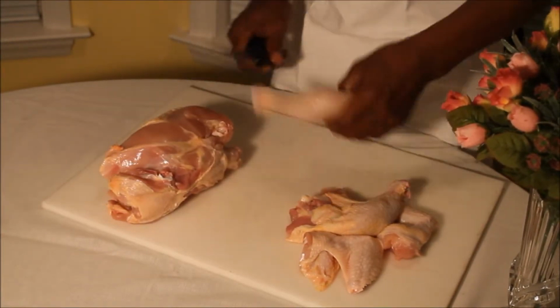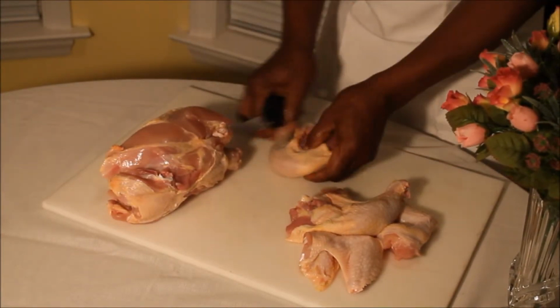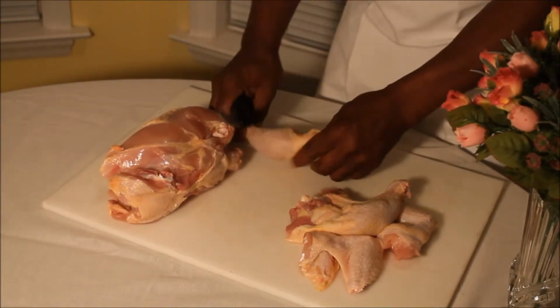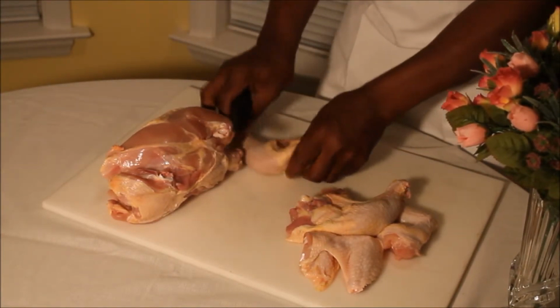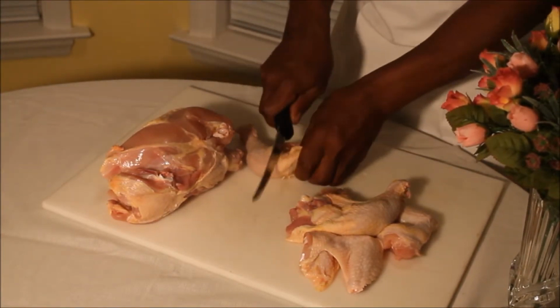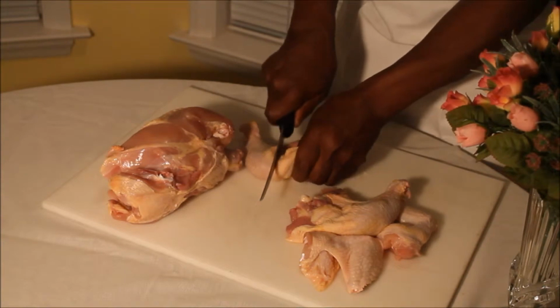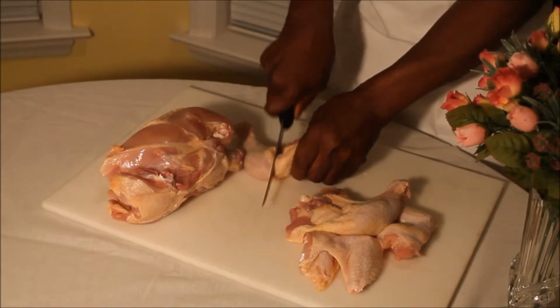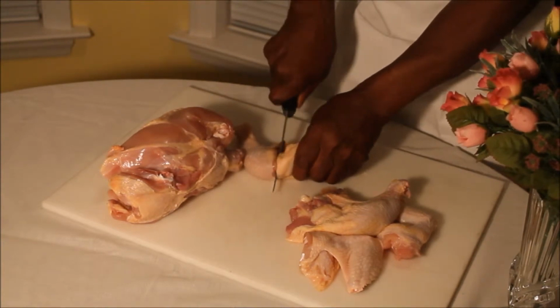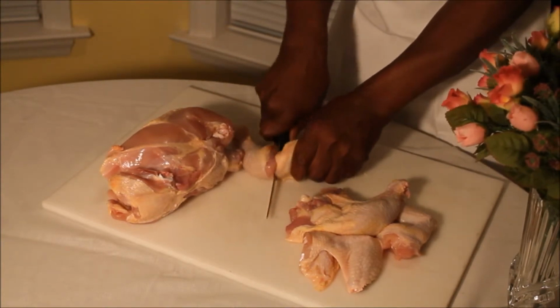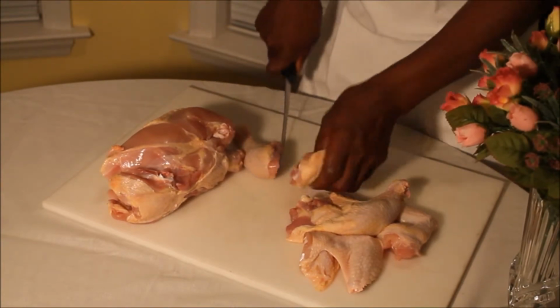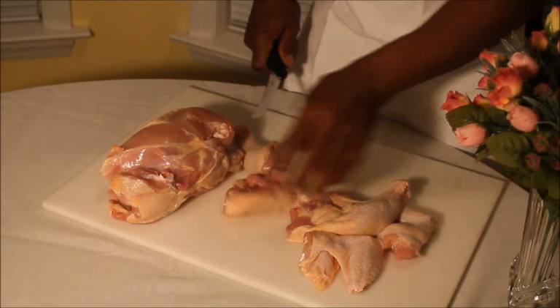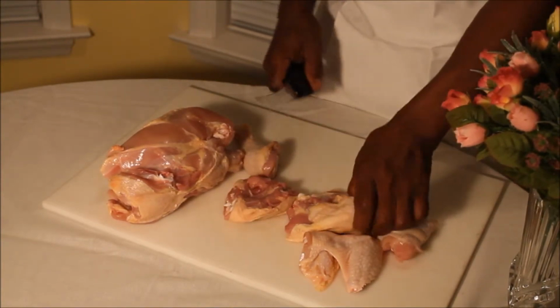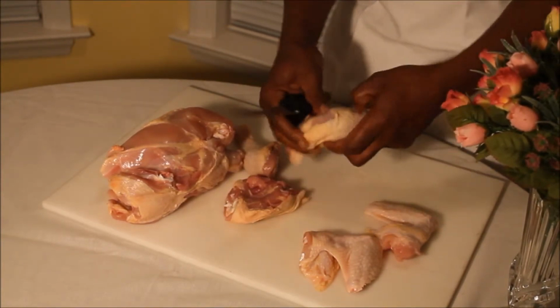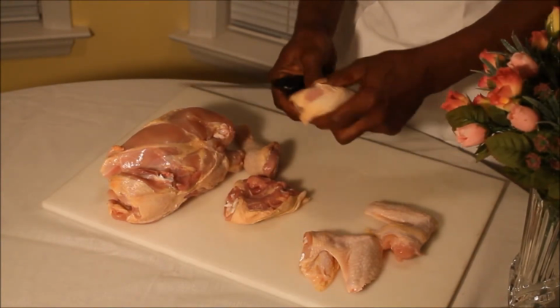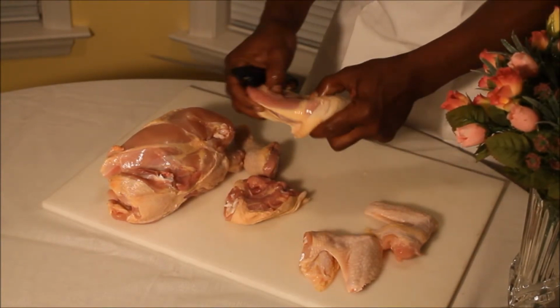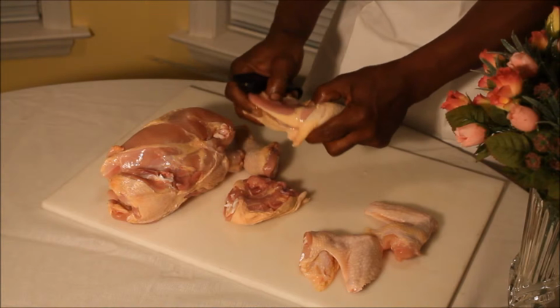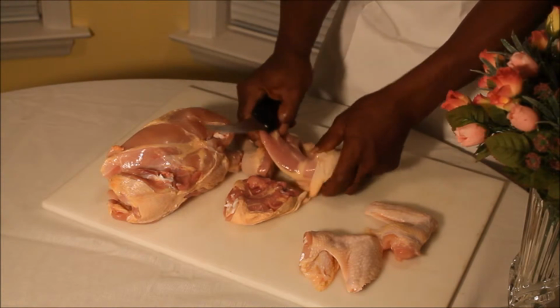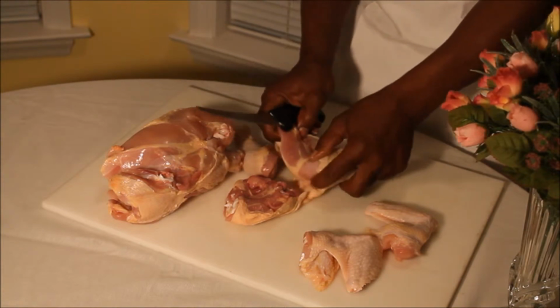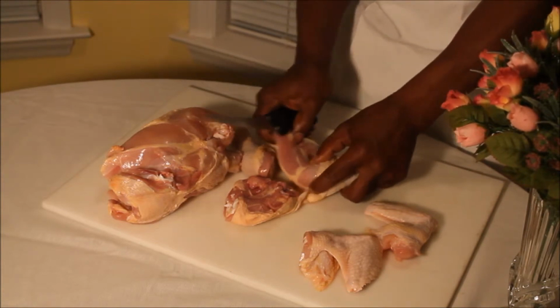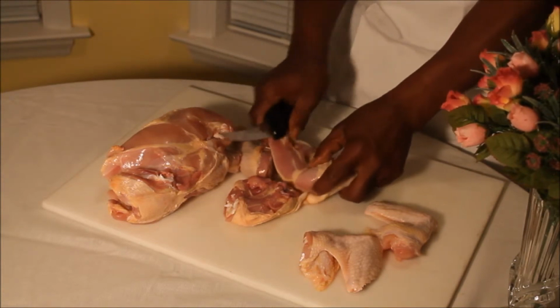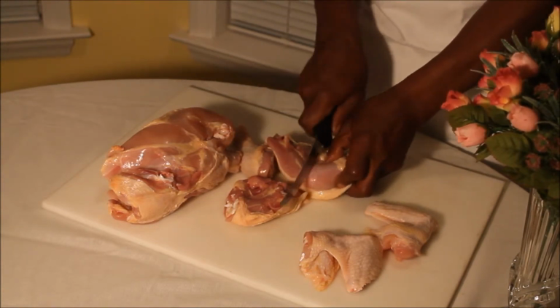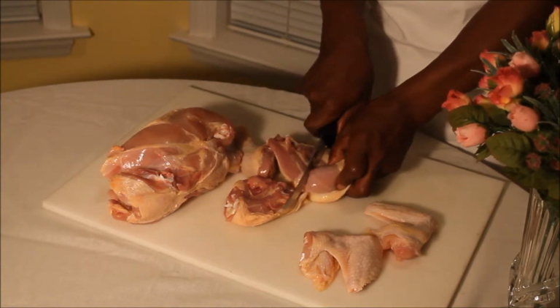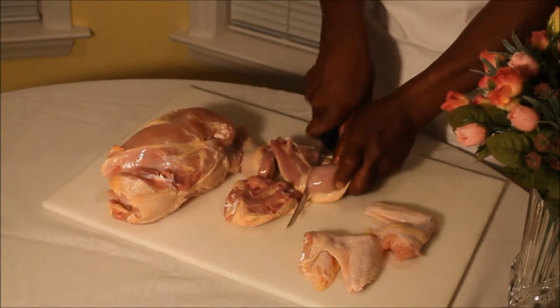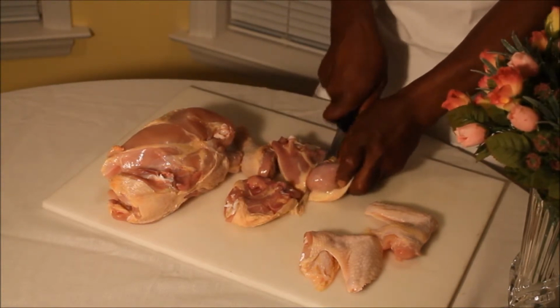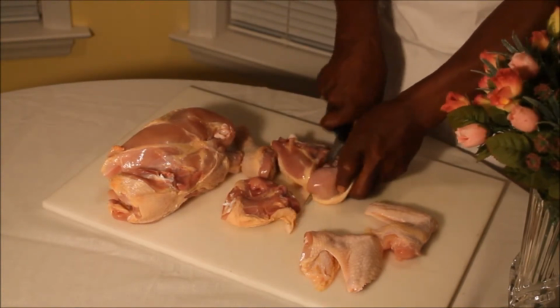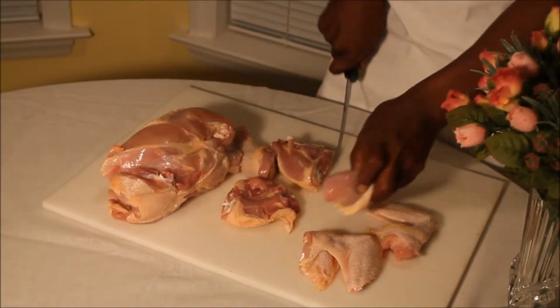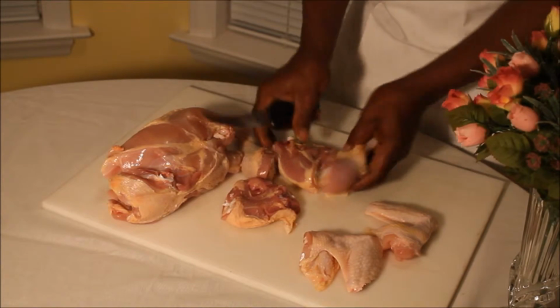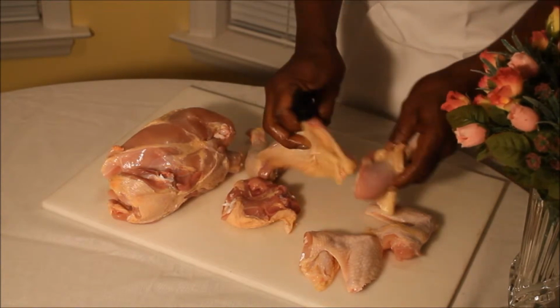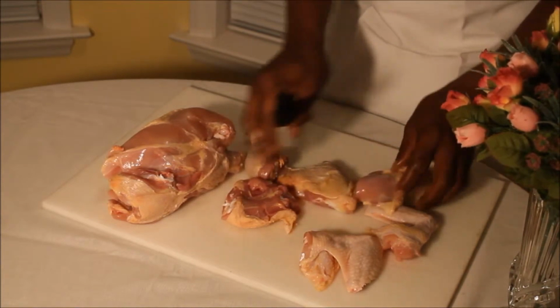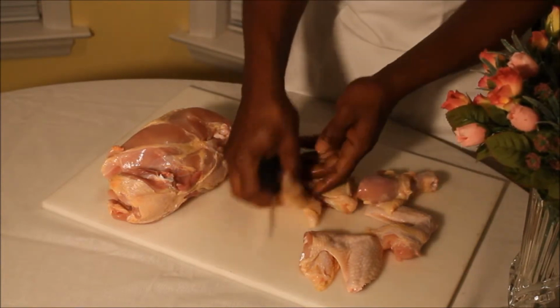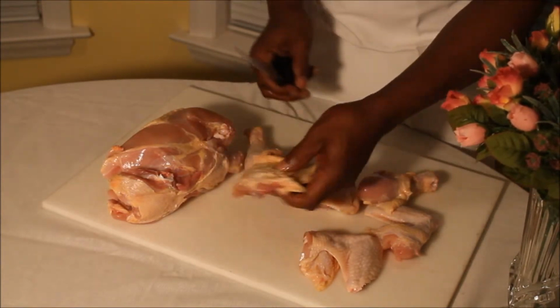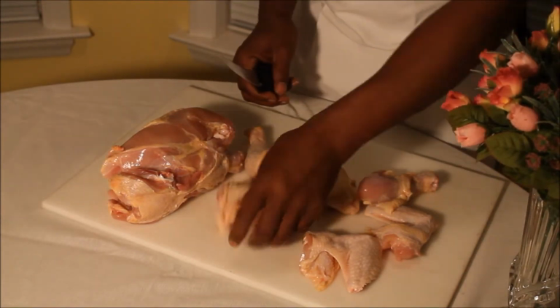Then we're going to take your drumstick and separate it from the thigh. You can feel the bone here, you can feel the joint right in there. When you feel that joint, just take your knife and go right there at the joint. And there's your drumstick and your thigh.